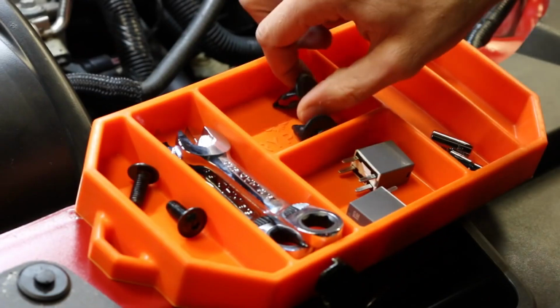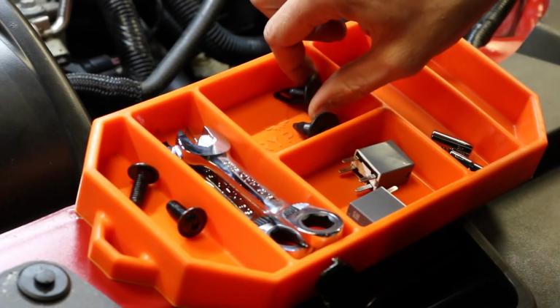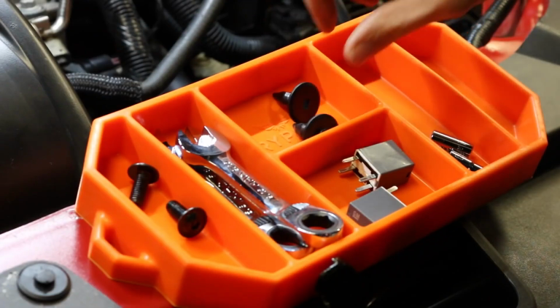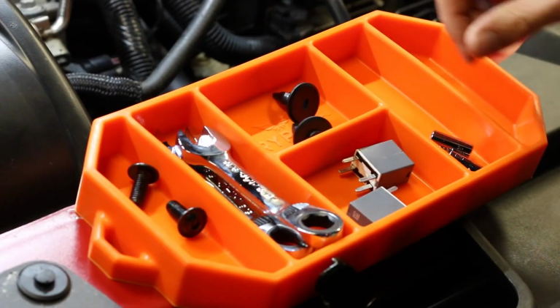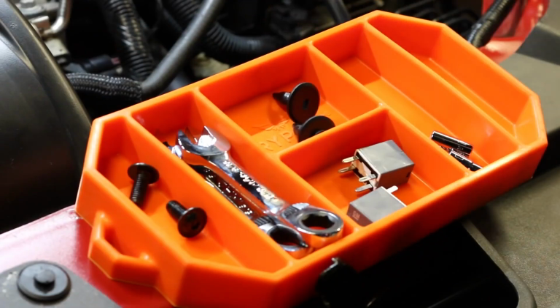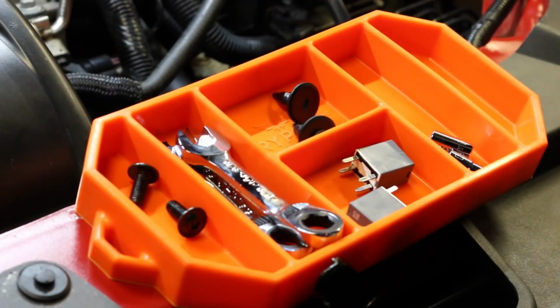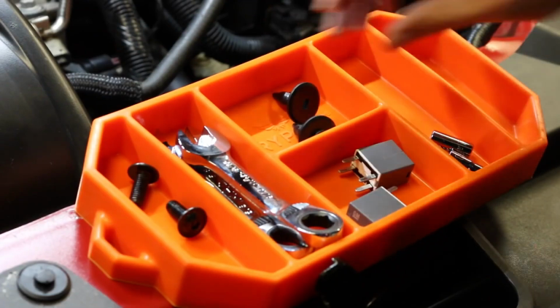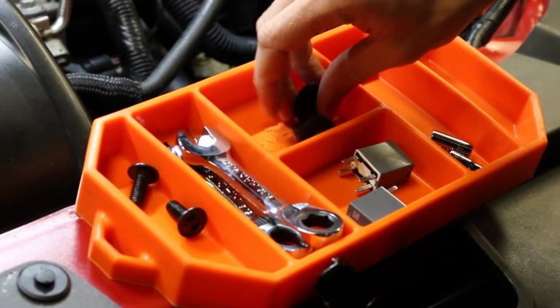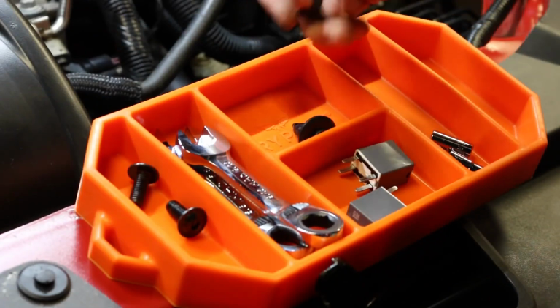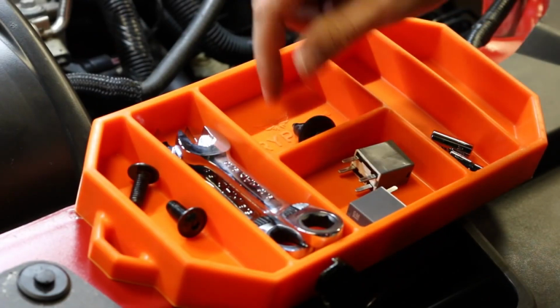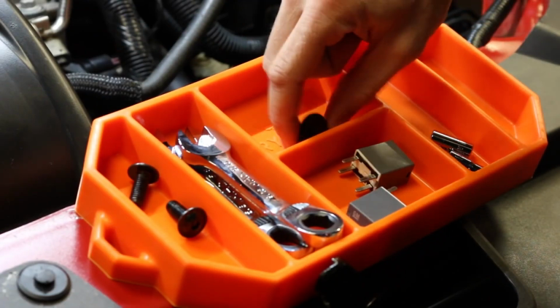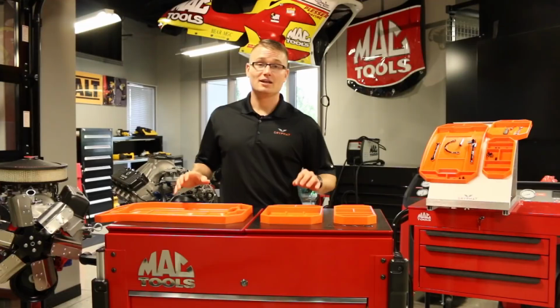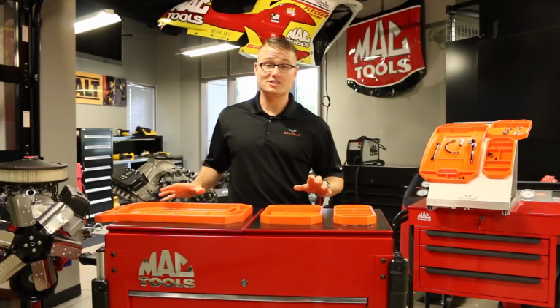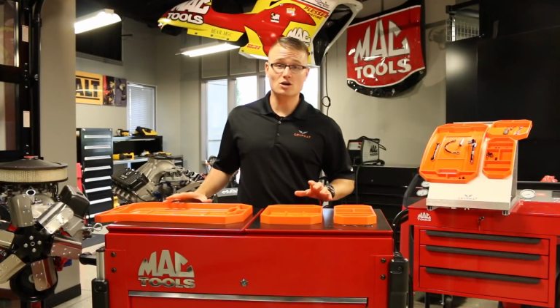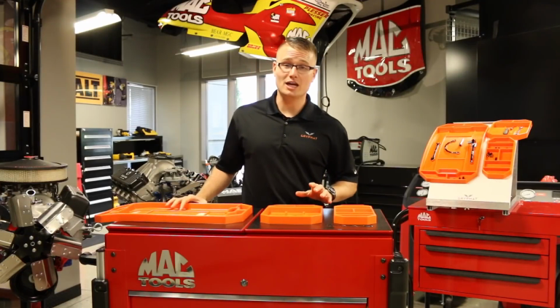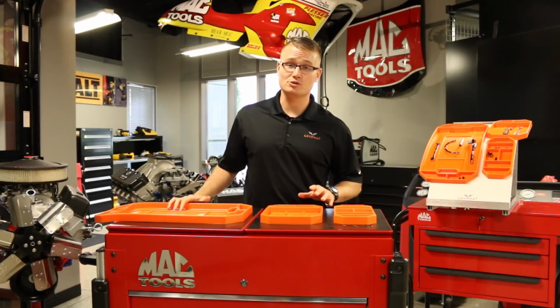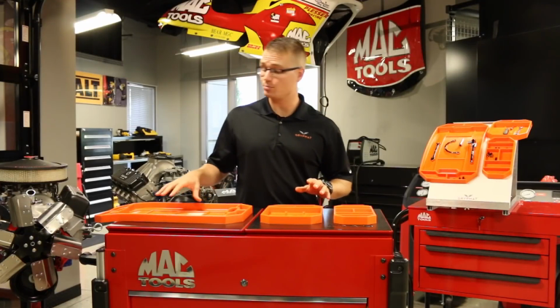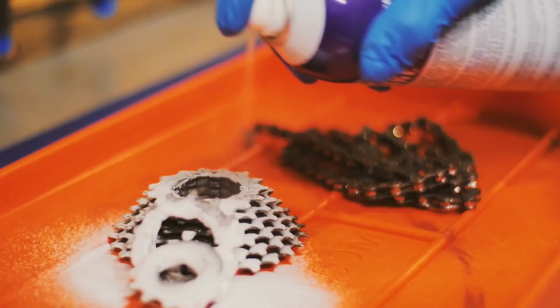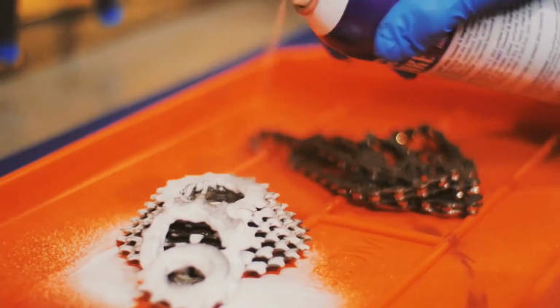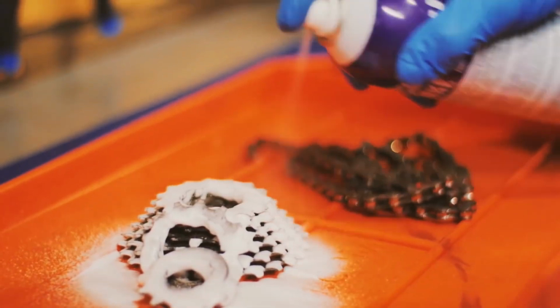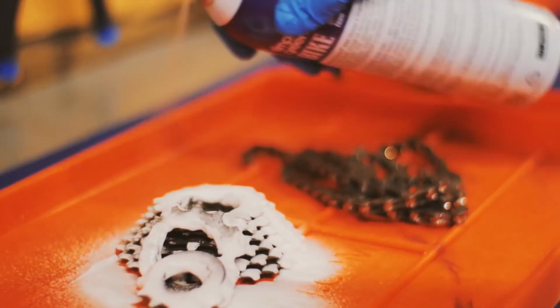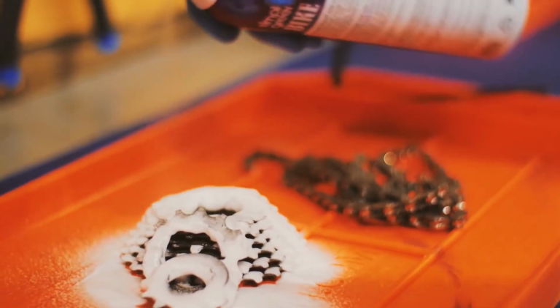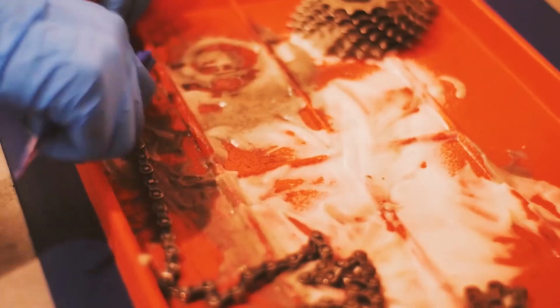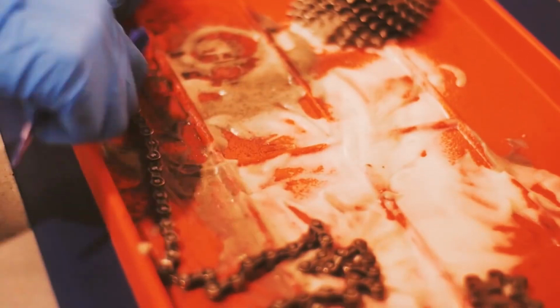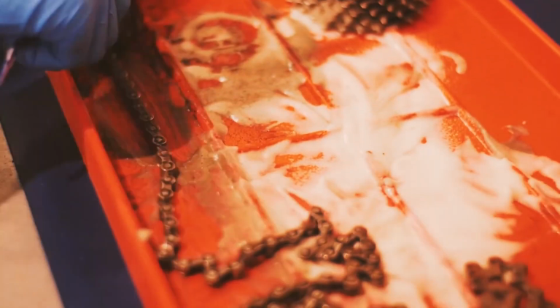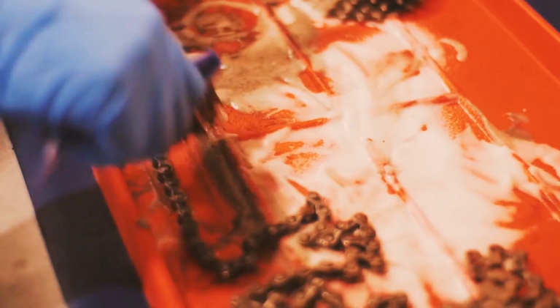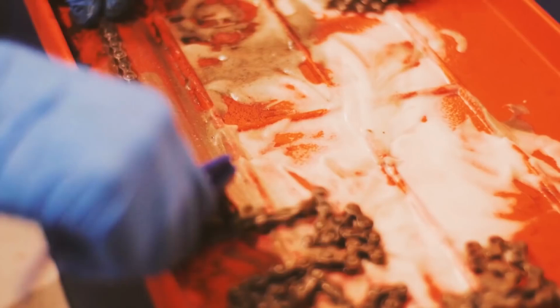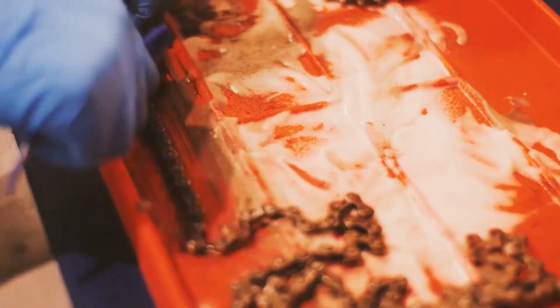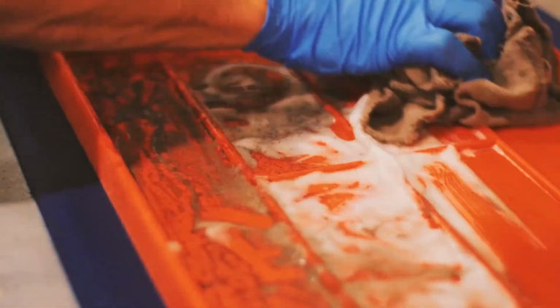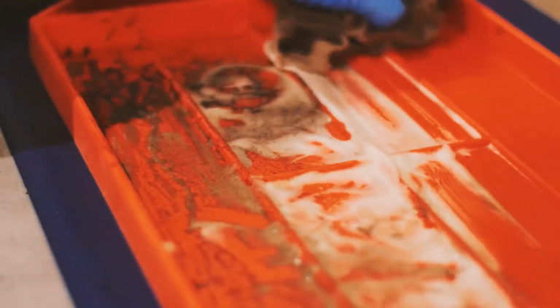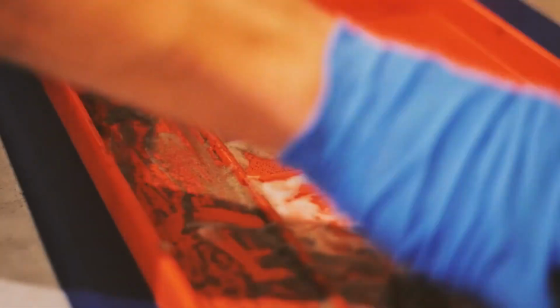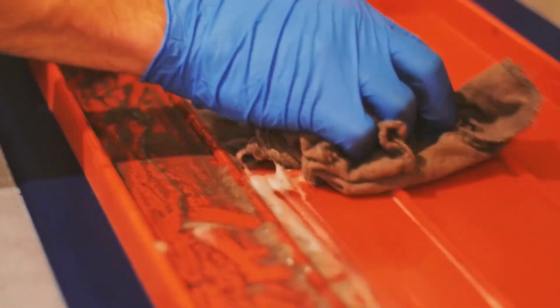The bright orange color acts as a visual management tool so you can easily see your tools. It's resistant to harsh chemicals such as brake cleaner, oil, and gasoline, and it's super easy to clean with soap and water or even brake cleaner.